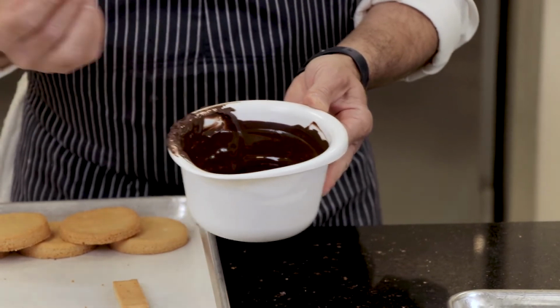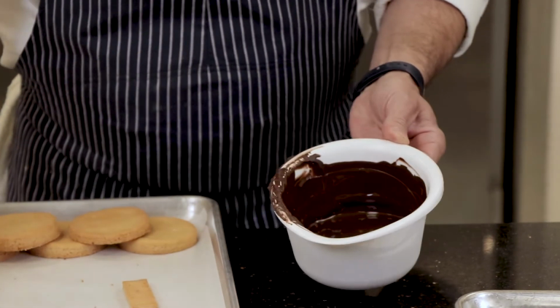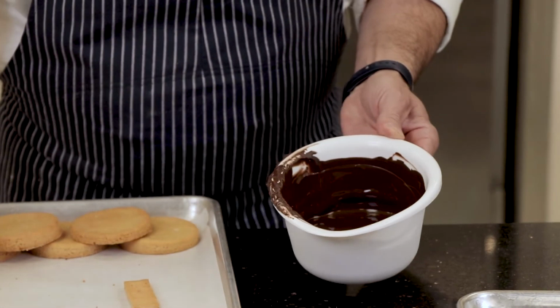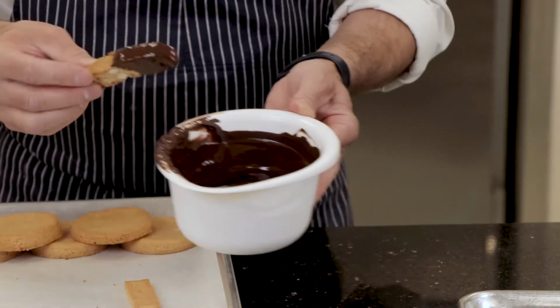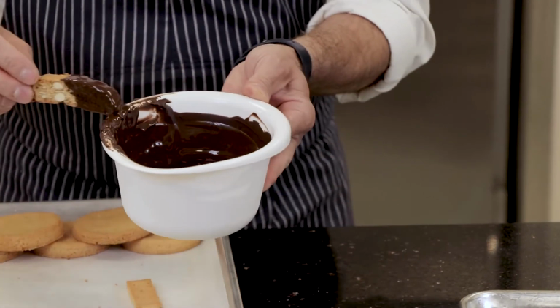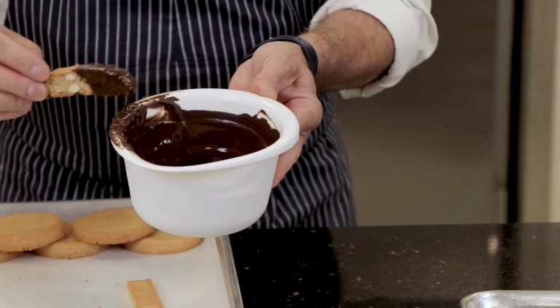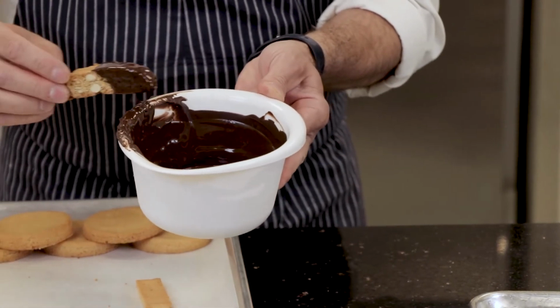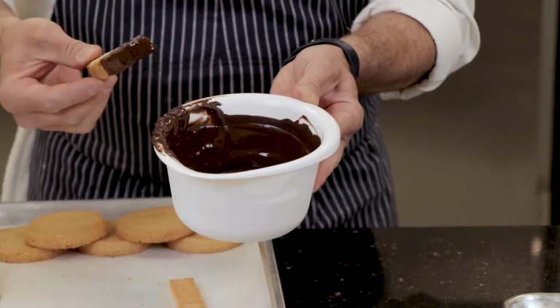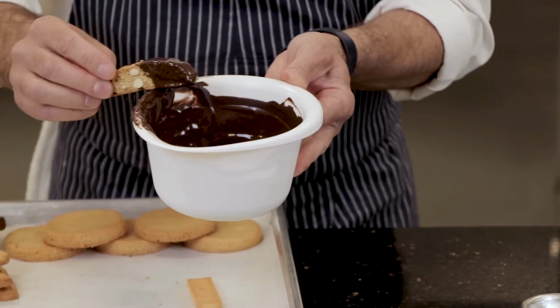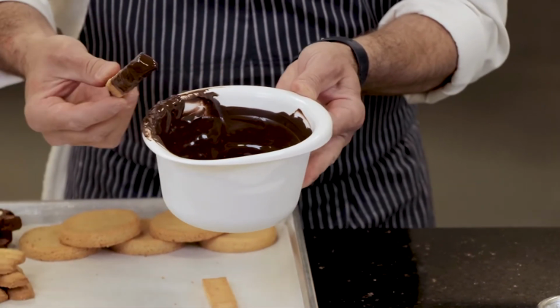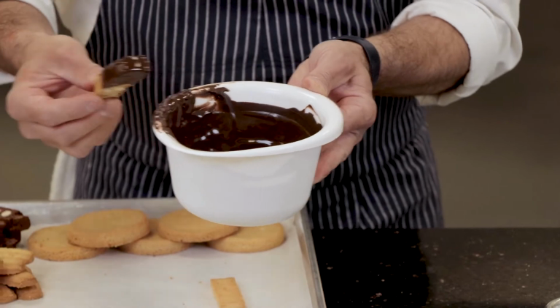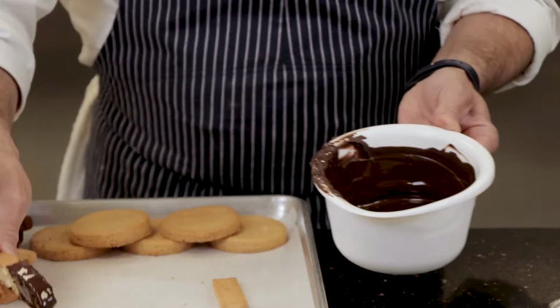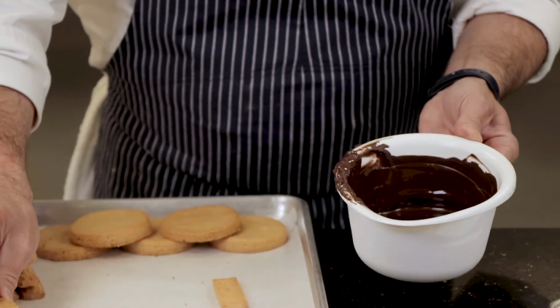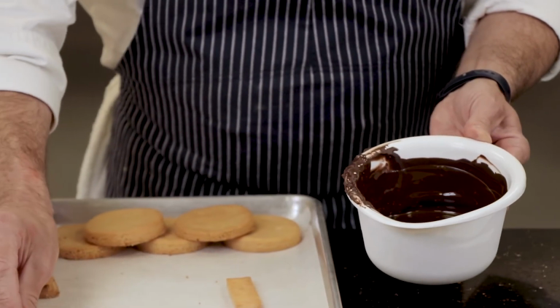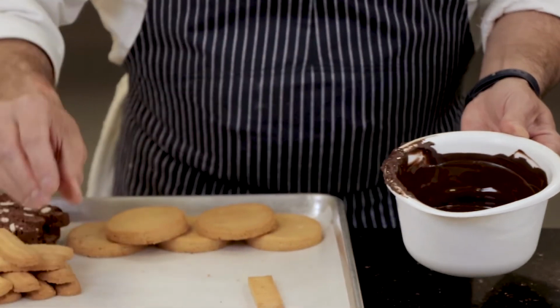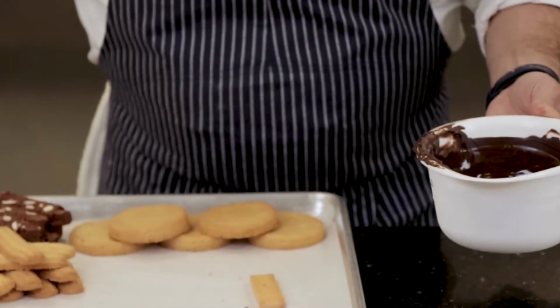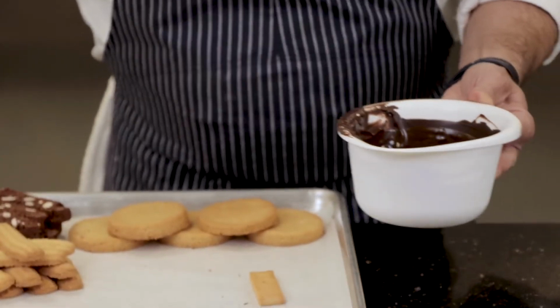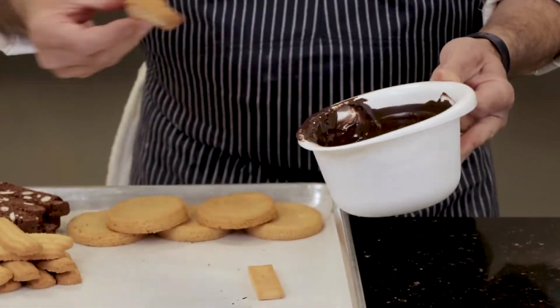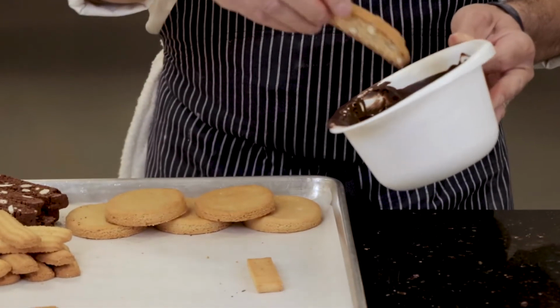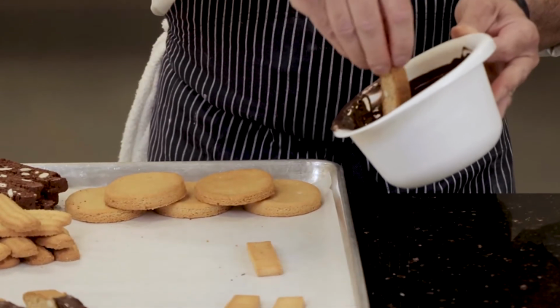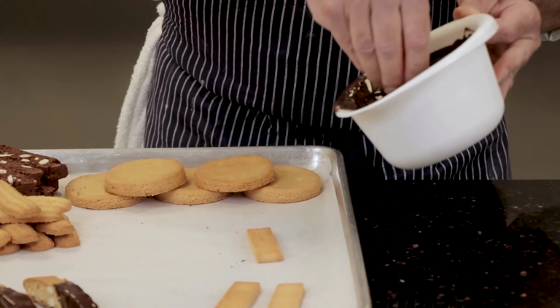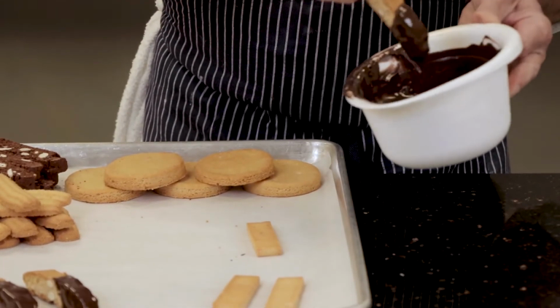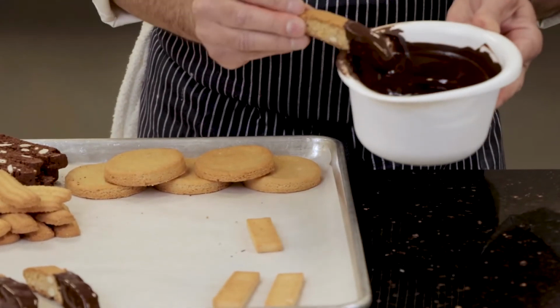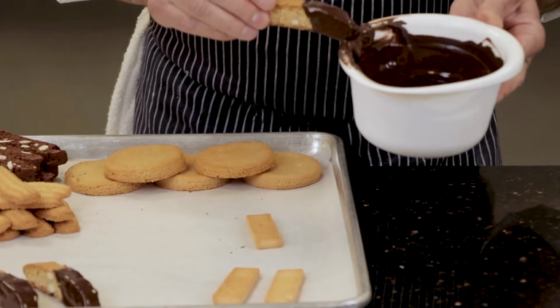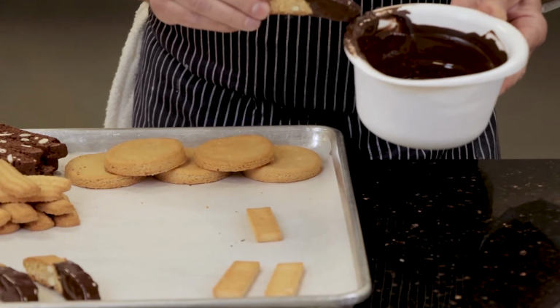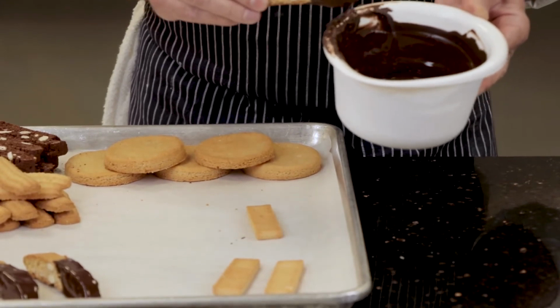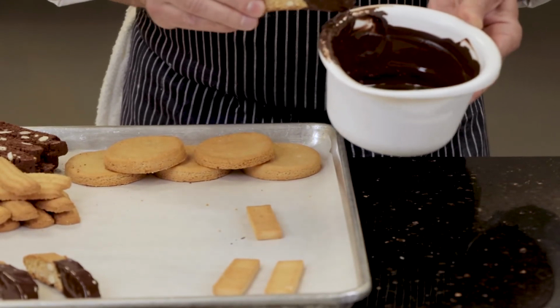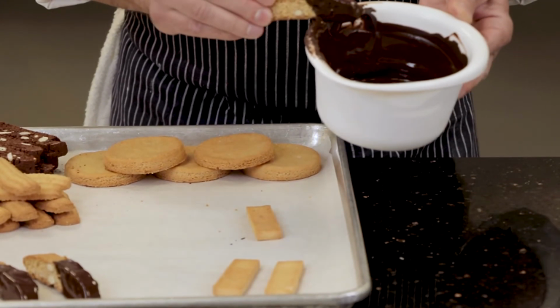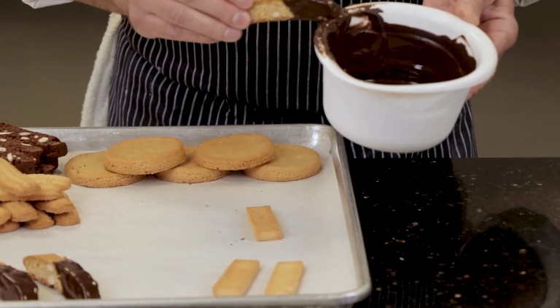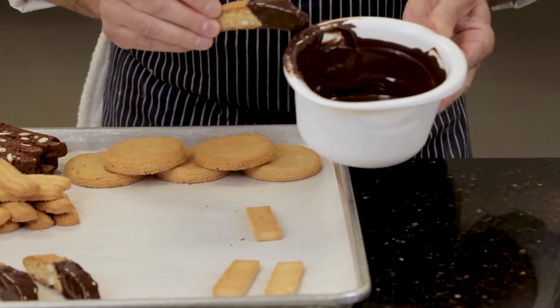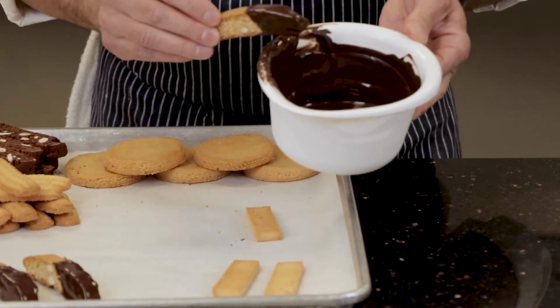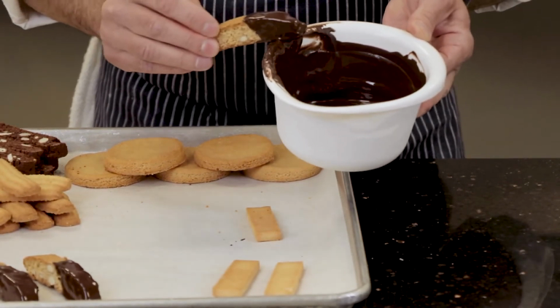I'm using the dark one. I want to make sure I scrape off the excess because I don't want feet — it doesn't look very attractive. It's not very clean looking when you have a puddle of feet, so it's important to kind of scrape it away.